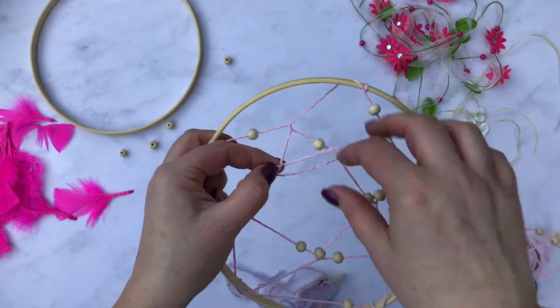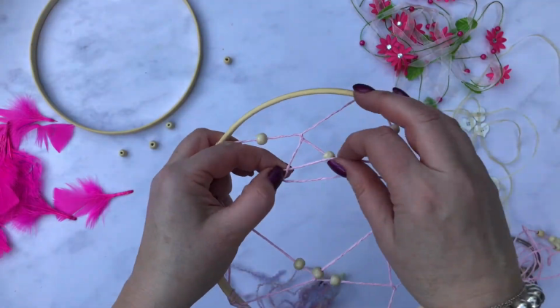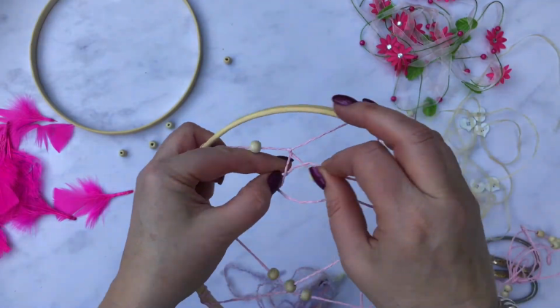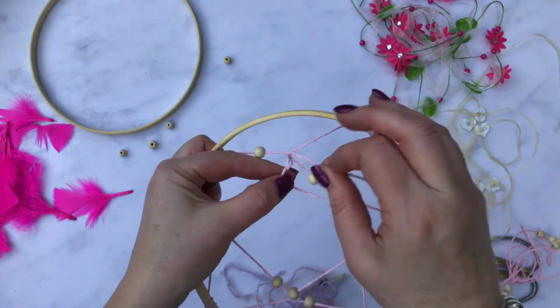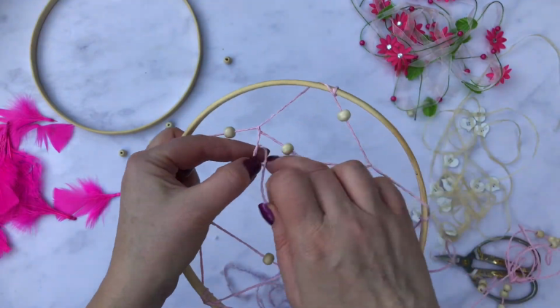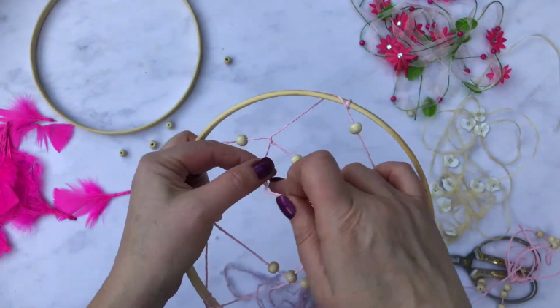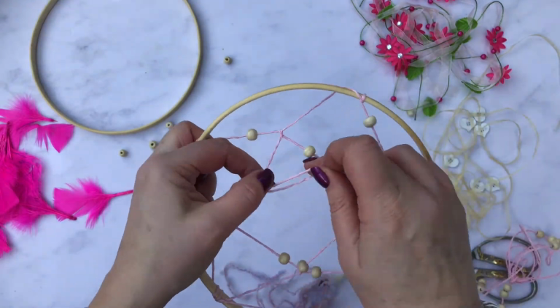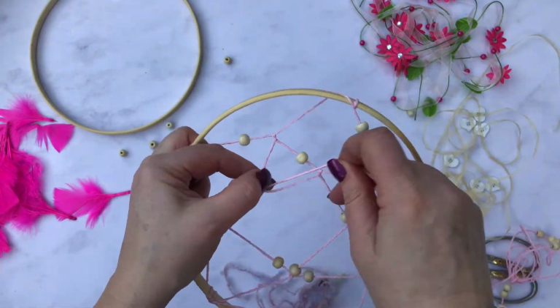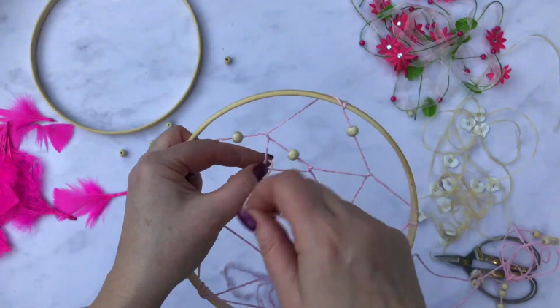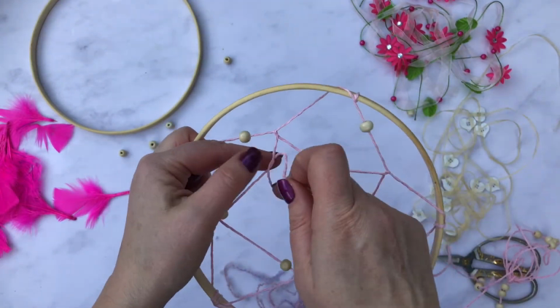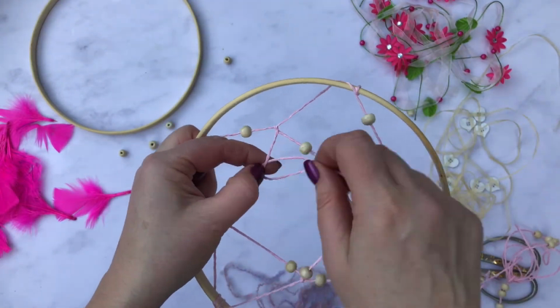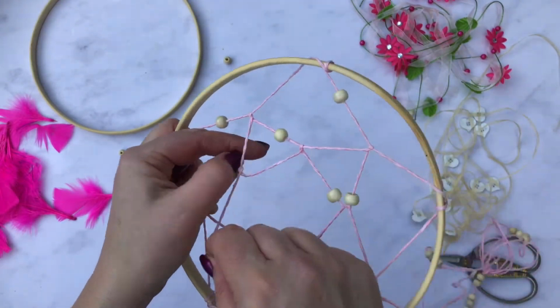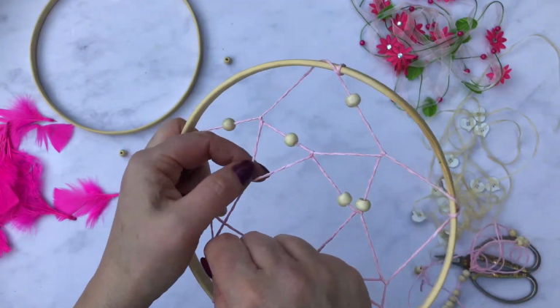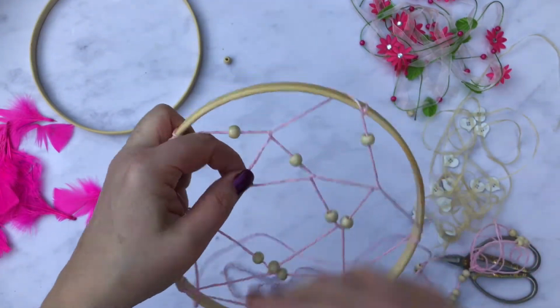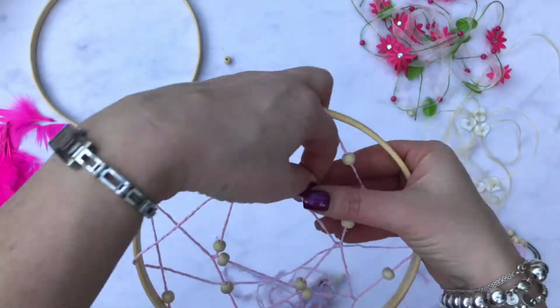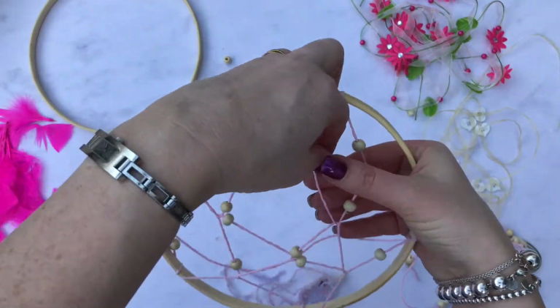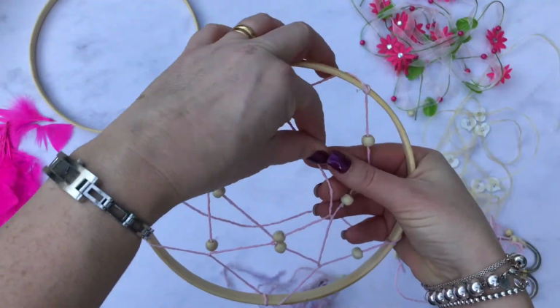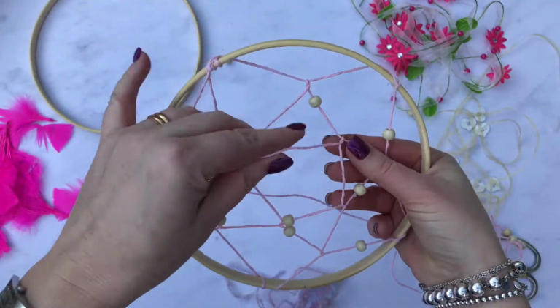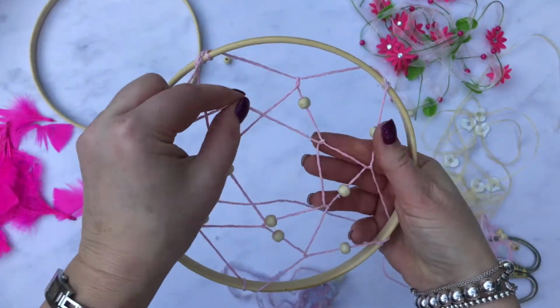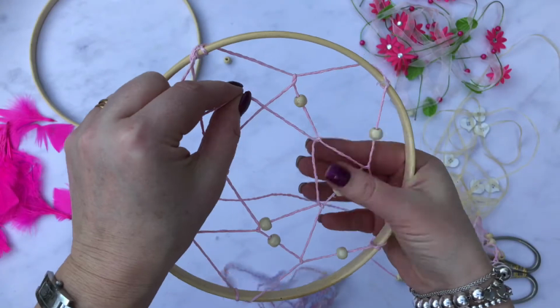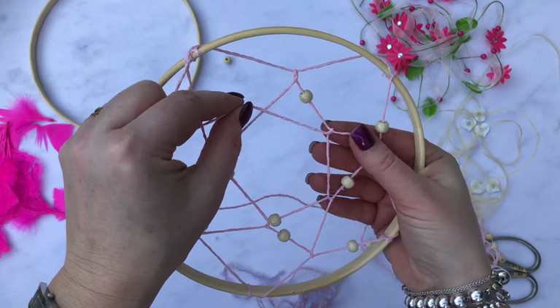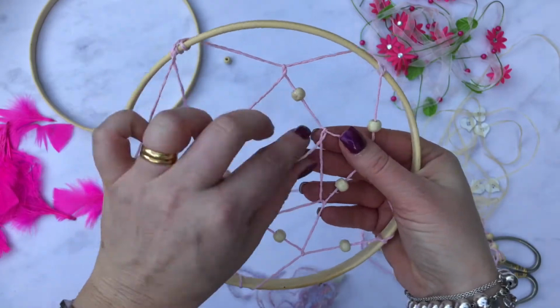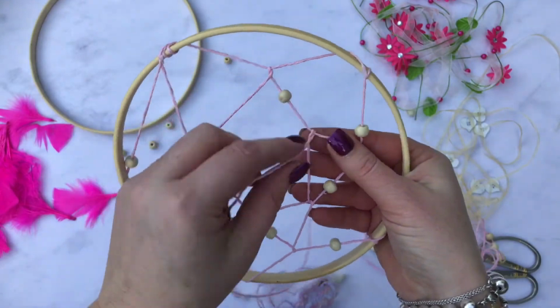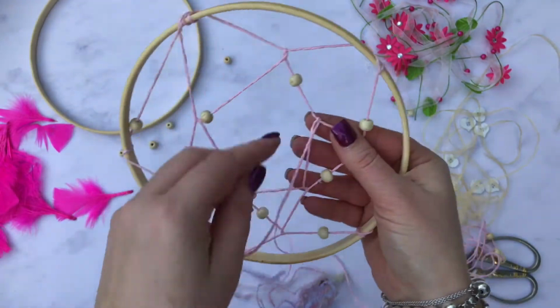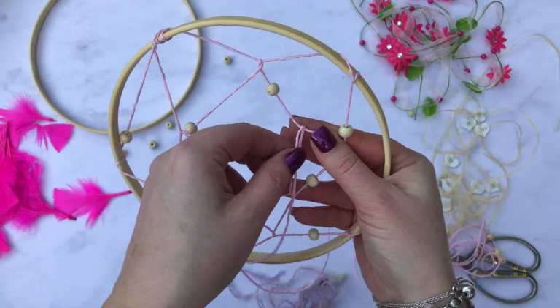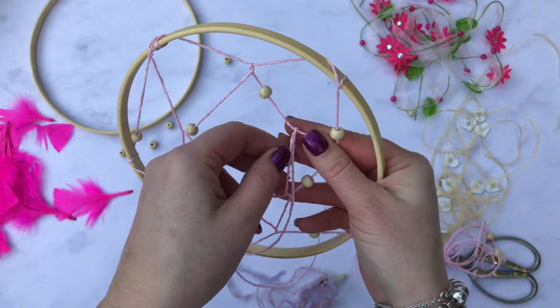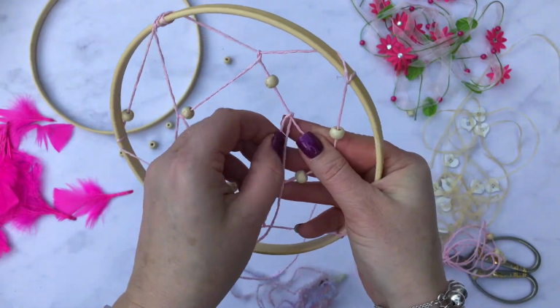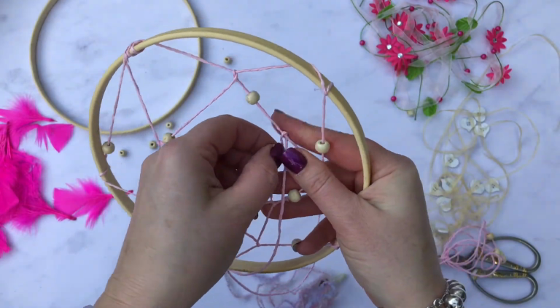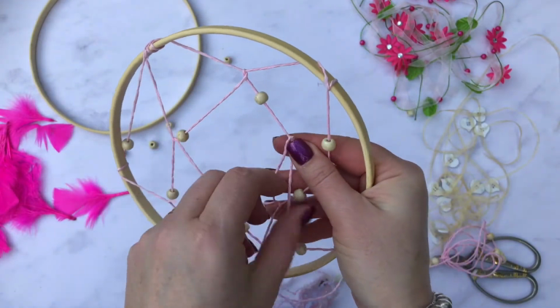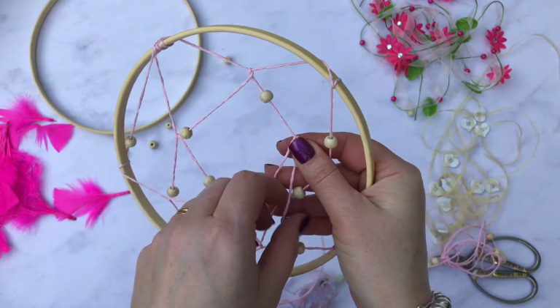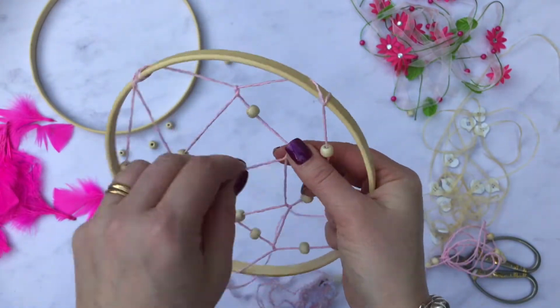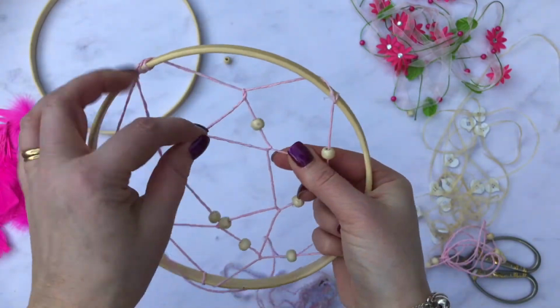This made it a bit more difficult to do because it's harder to thread the thread through, but I really like the effect. It's up to you — you don't have to use those.